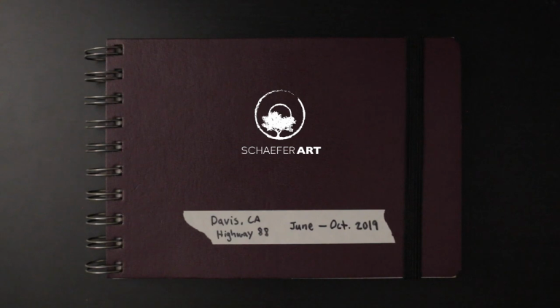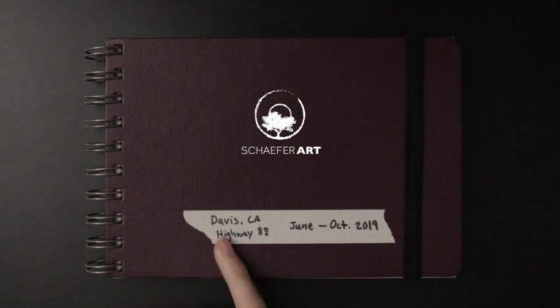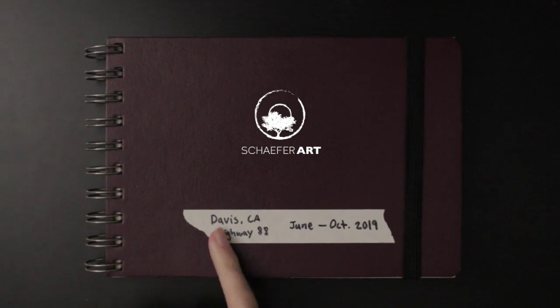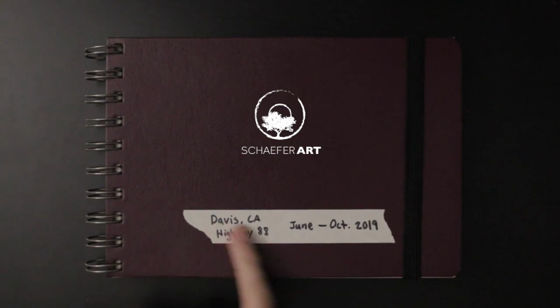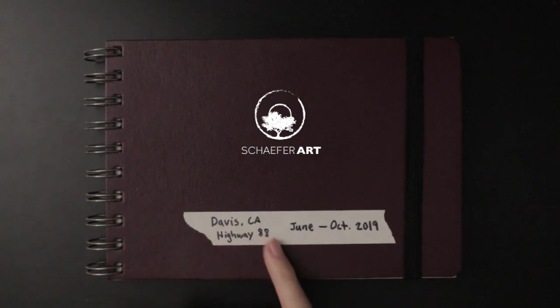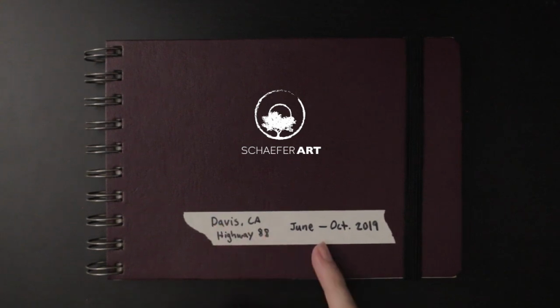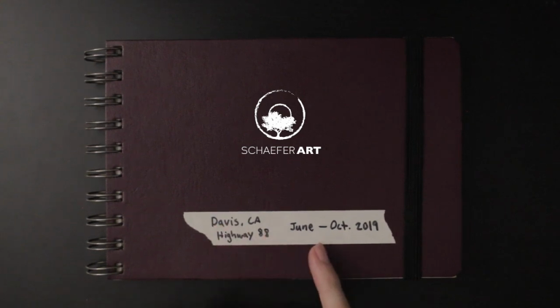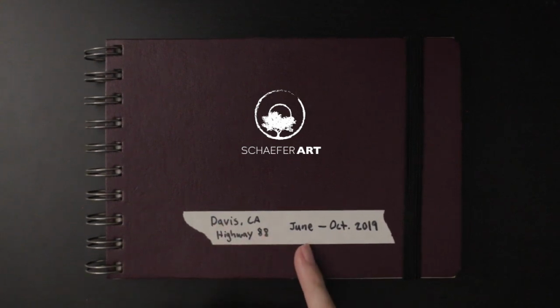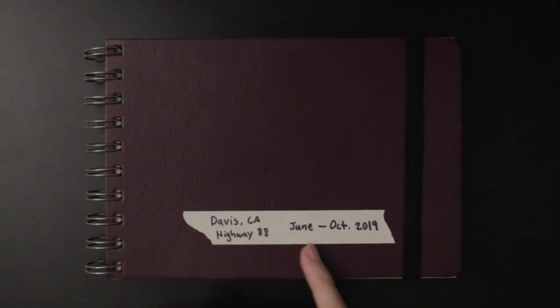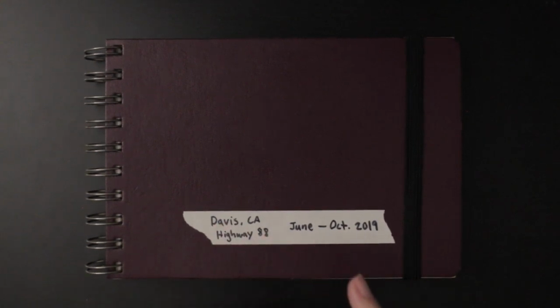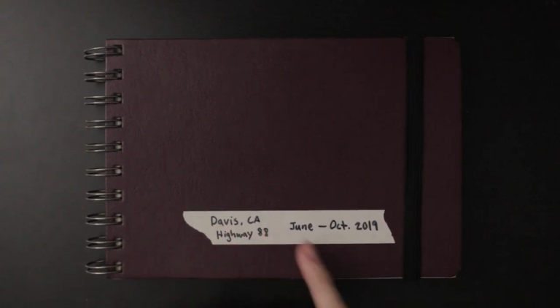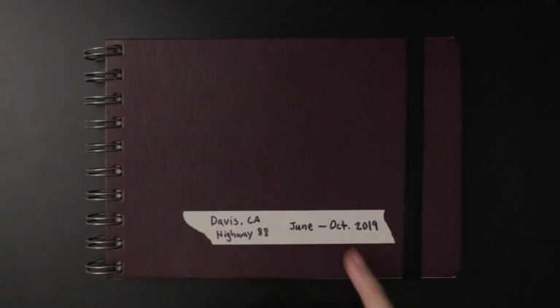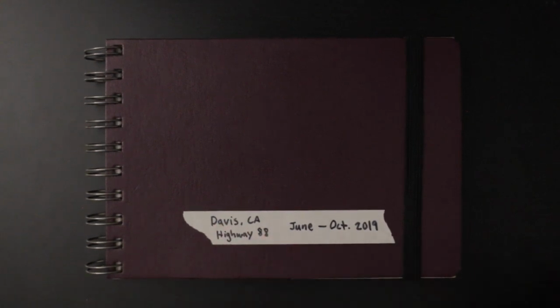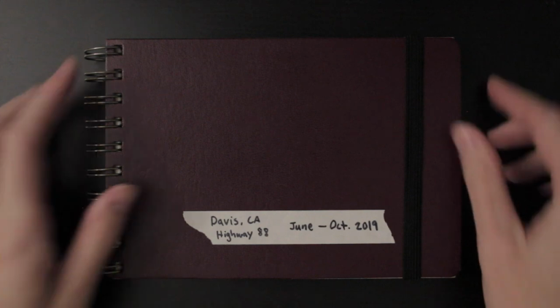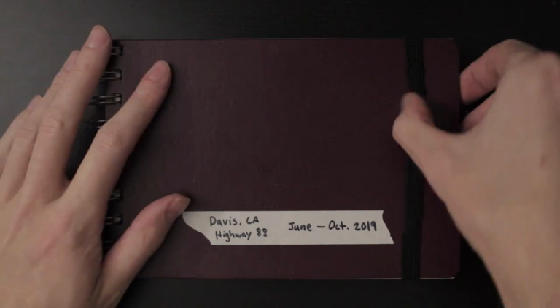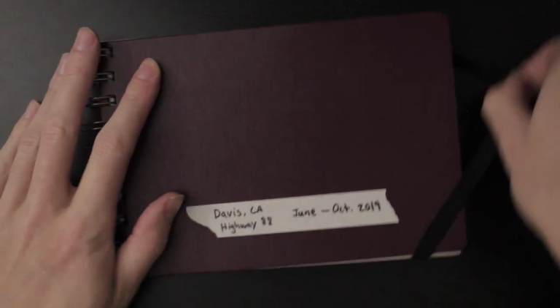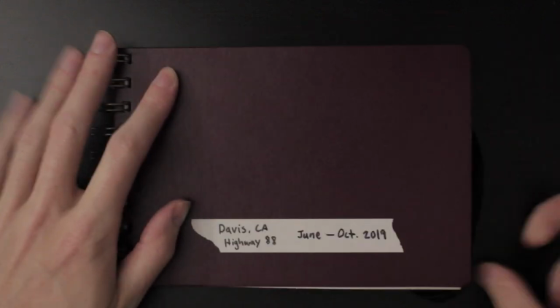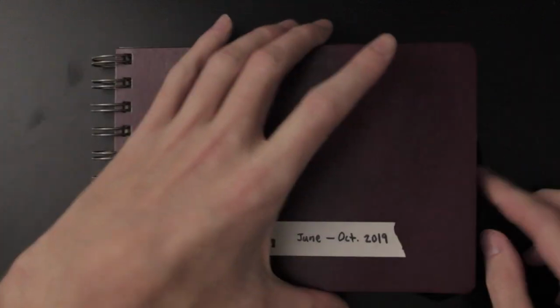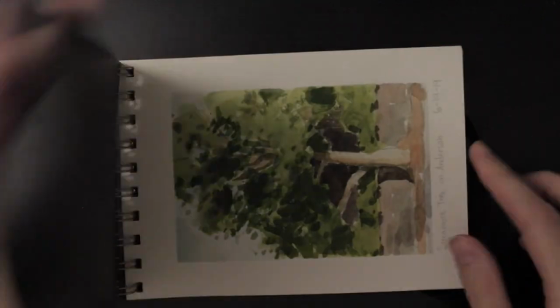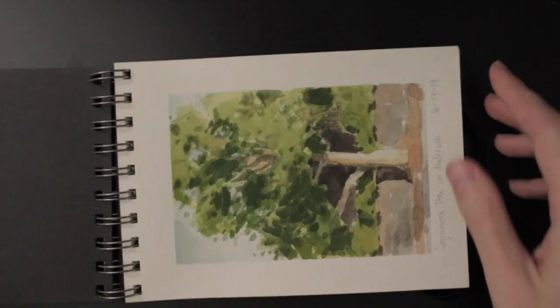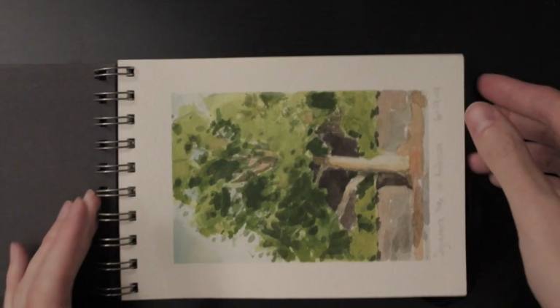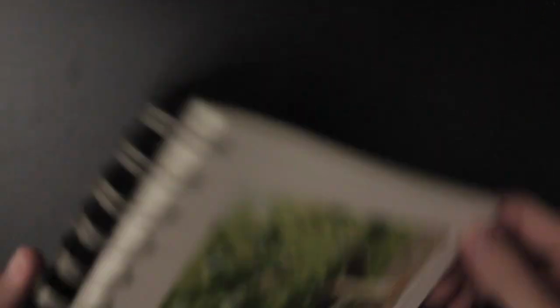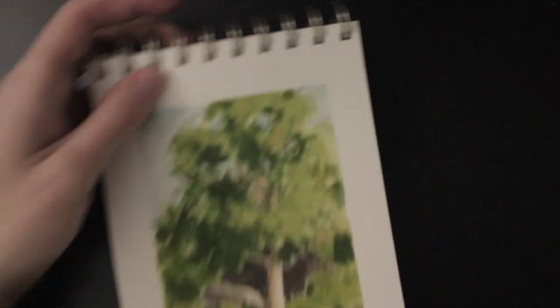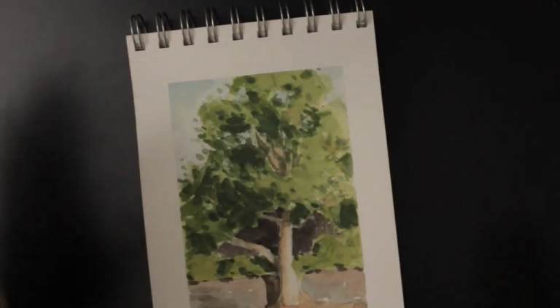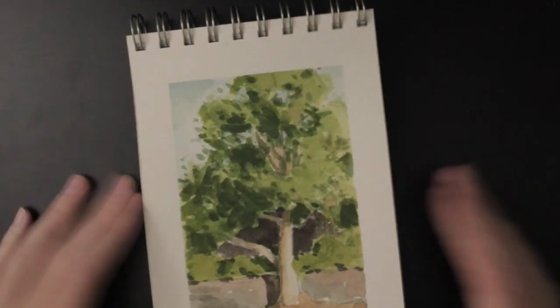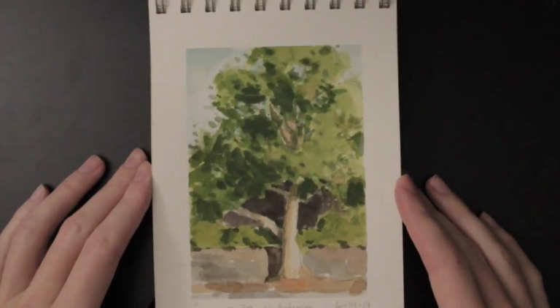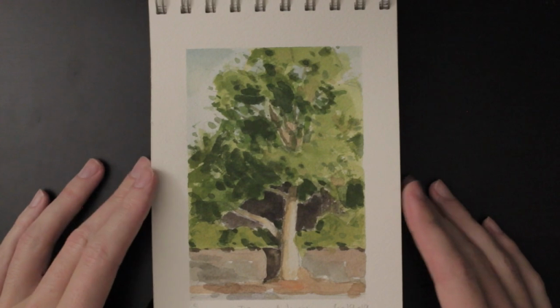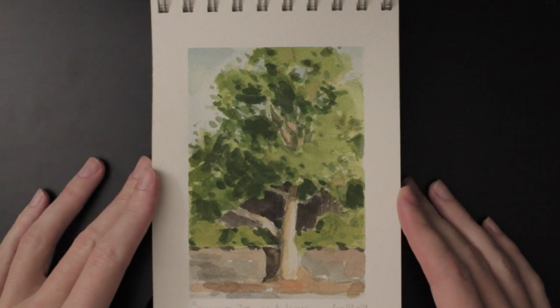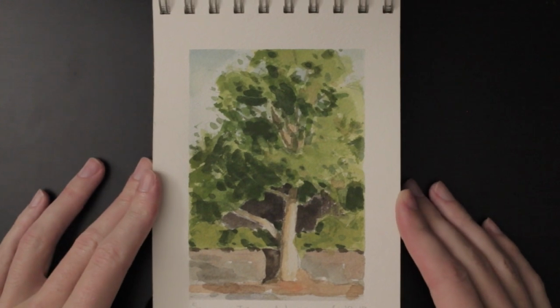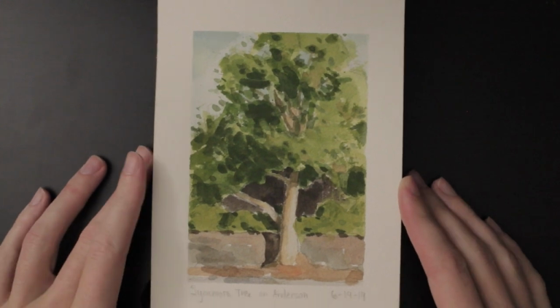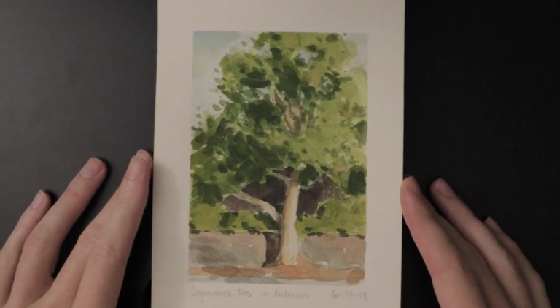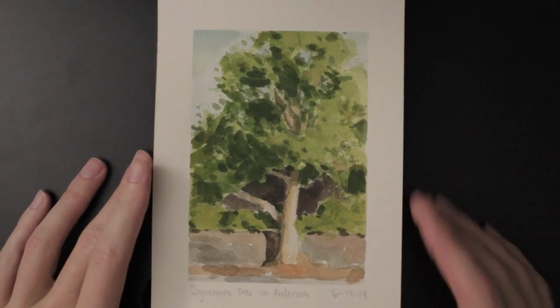This sketchbook is mostly from Davis, California, from June to October 2019. These are all done on location, plein air painted from life, from what I was seeing.